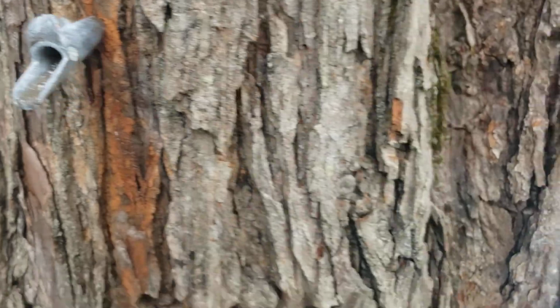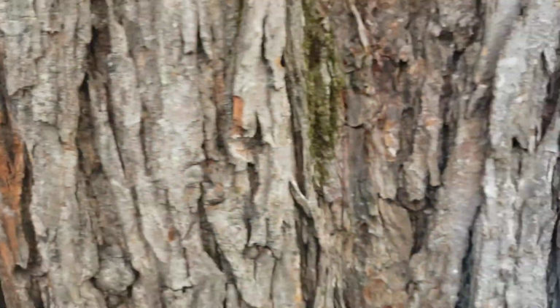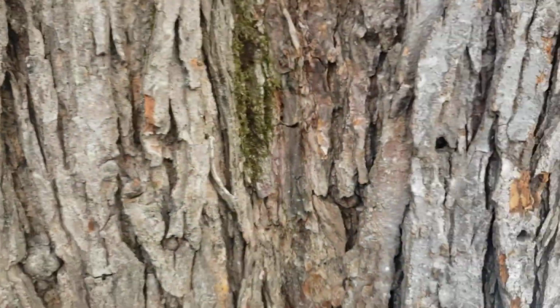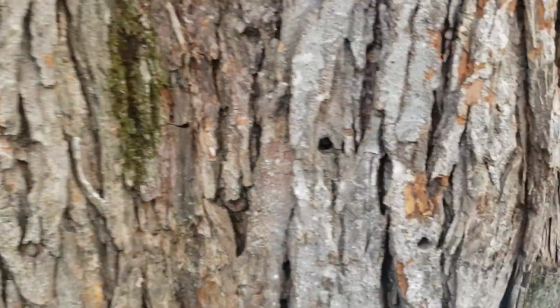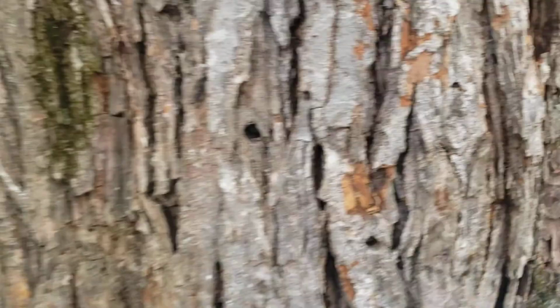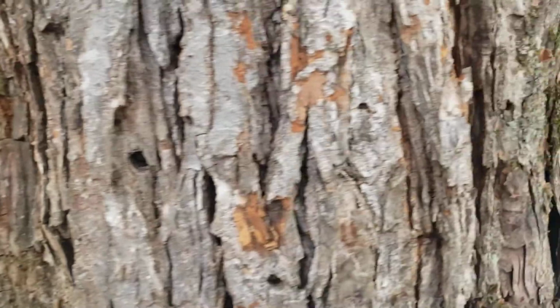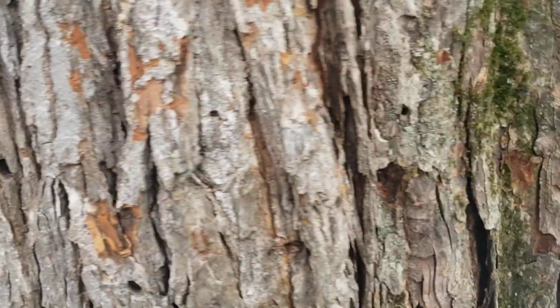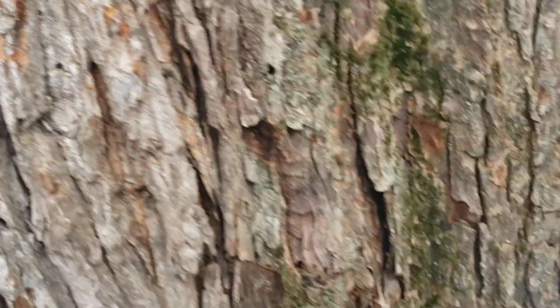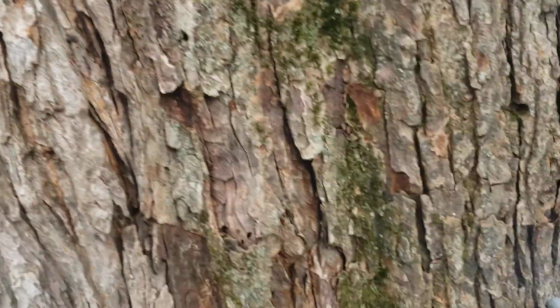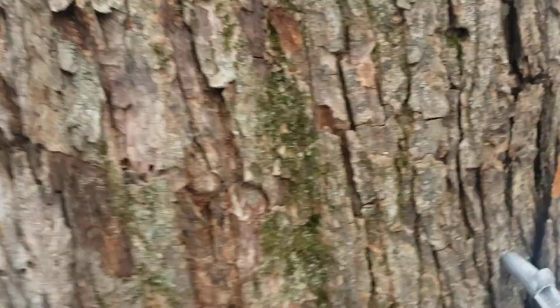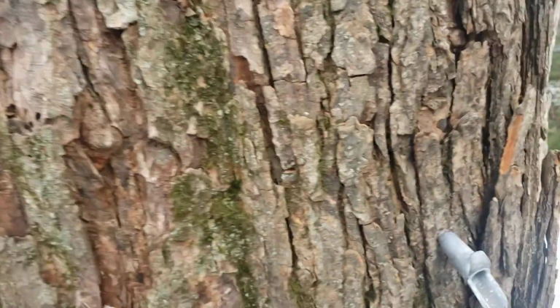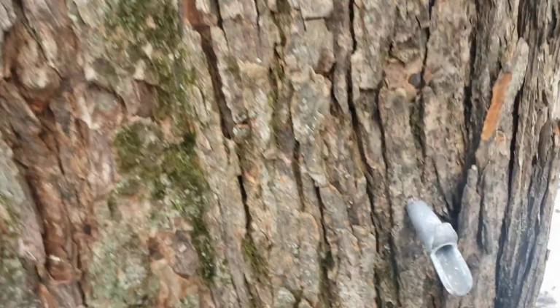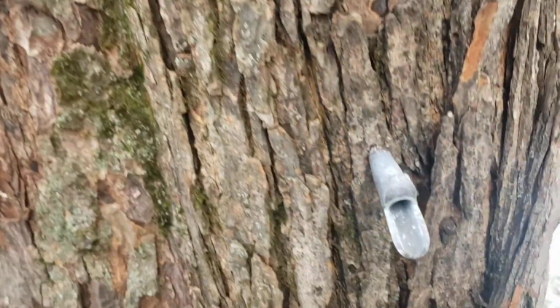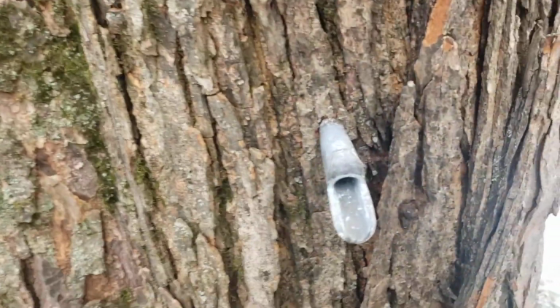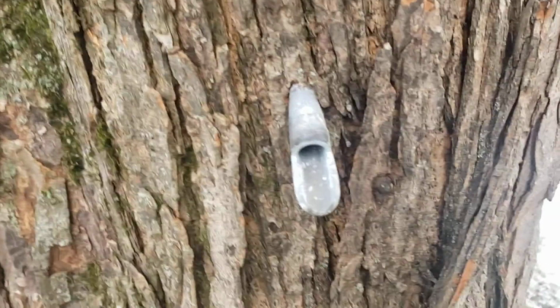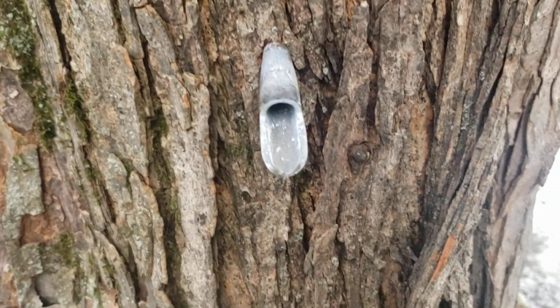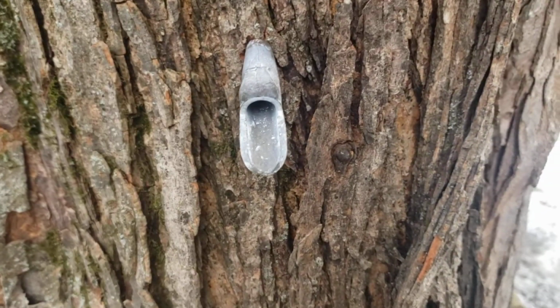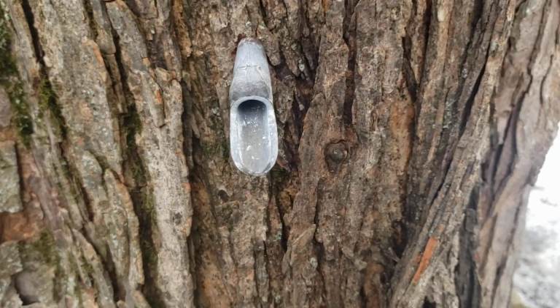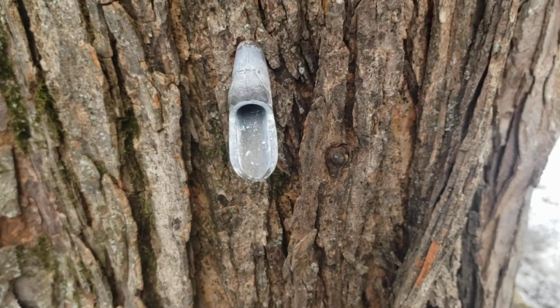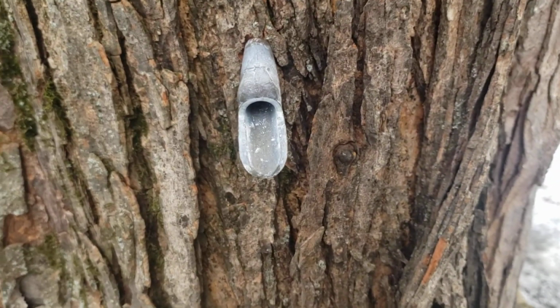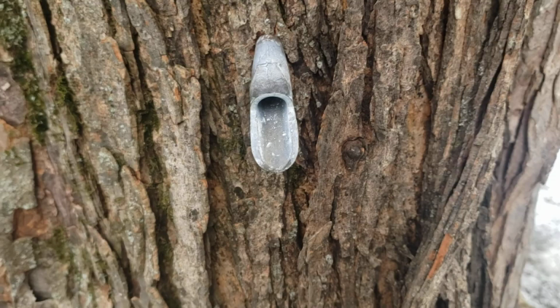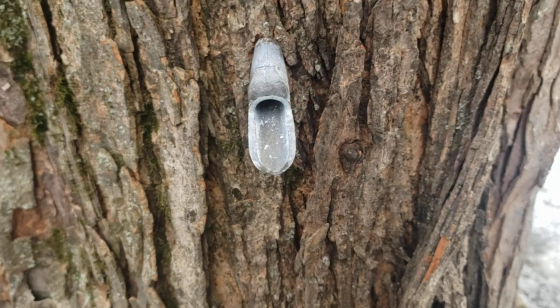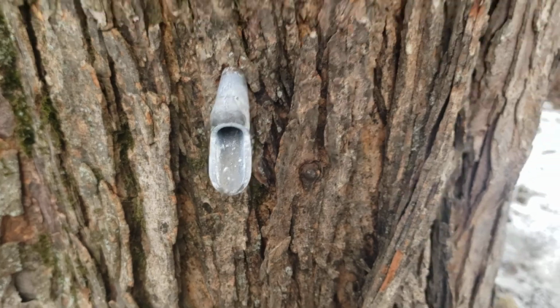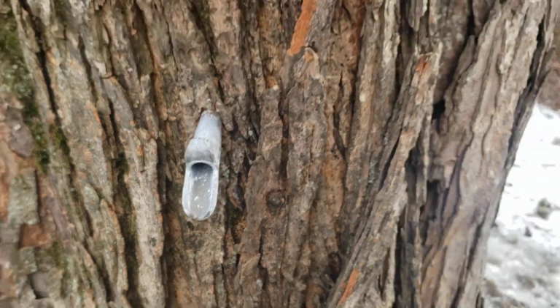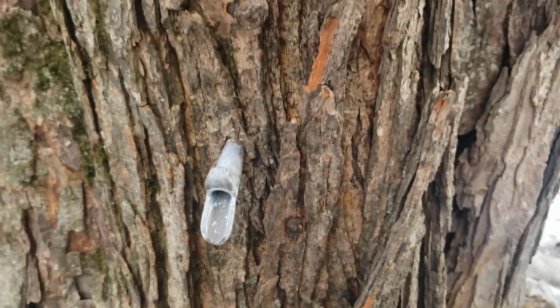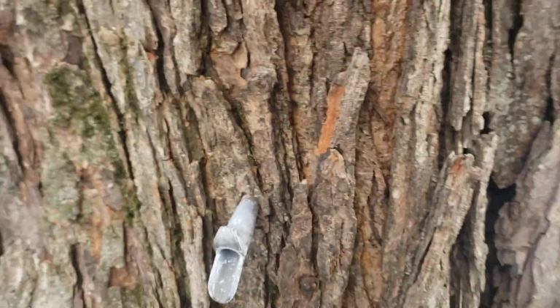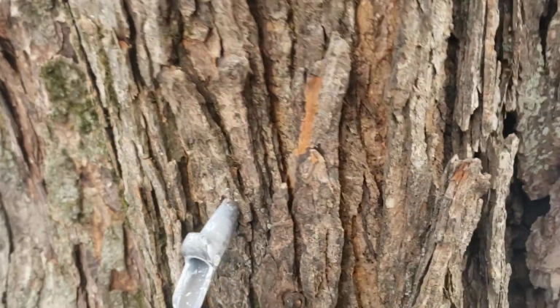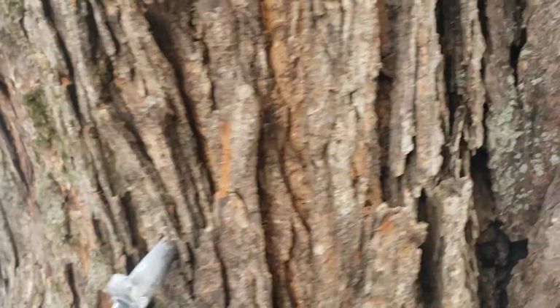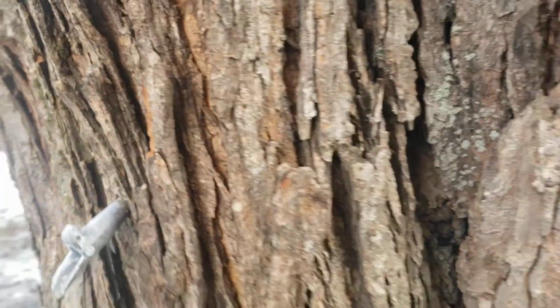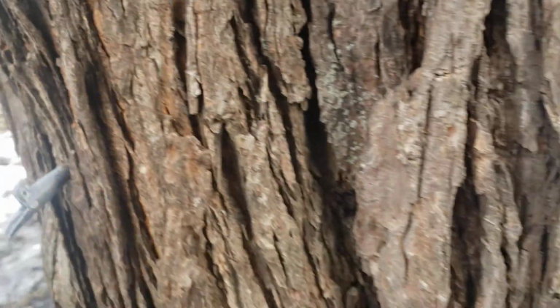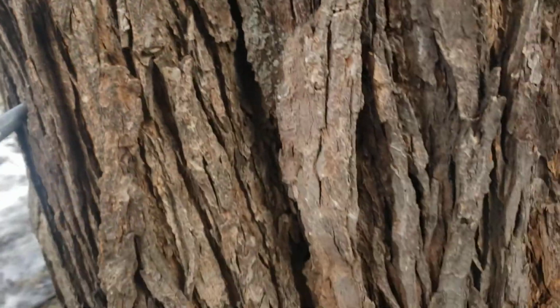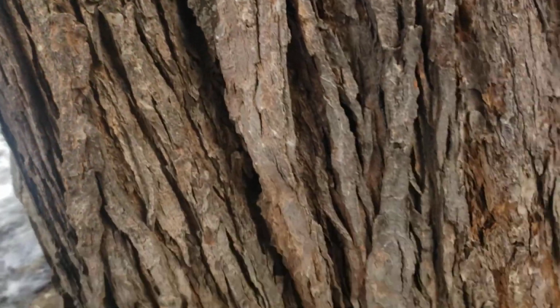And if we keep spinning a little farther, this one here on the west side of the tree — same thing. So it's still dry.